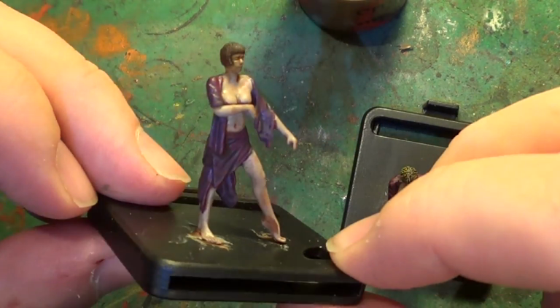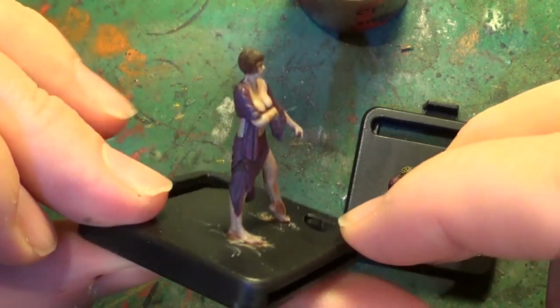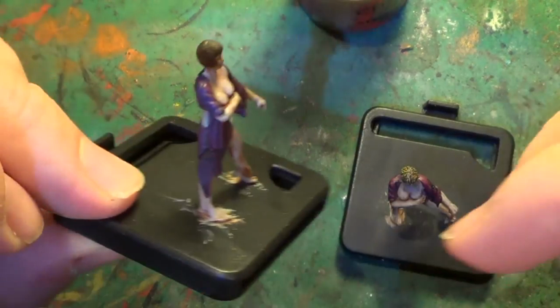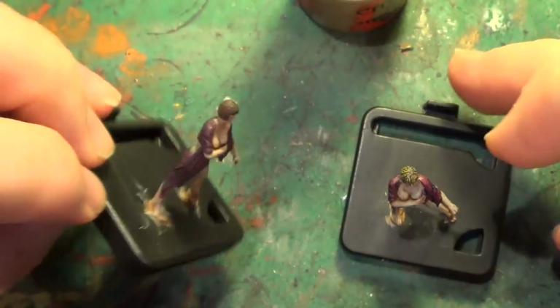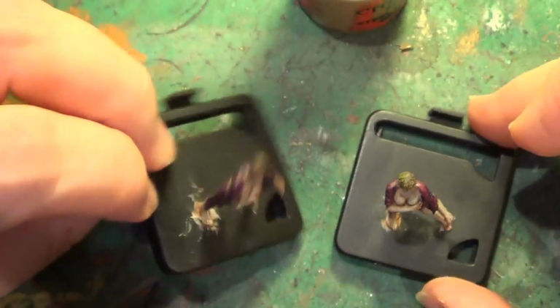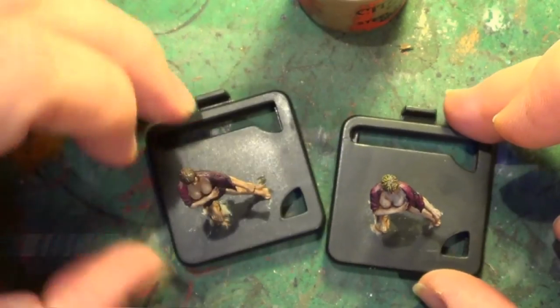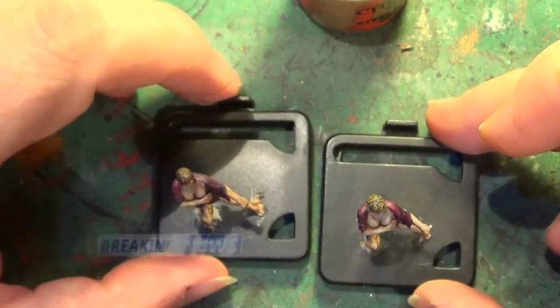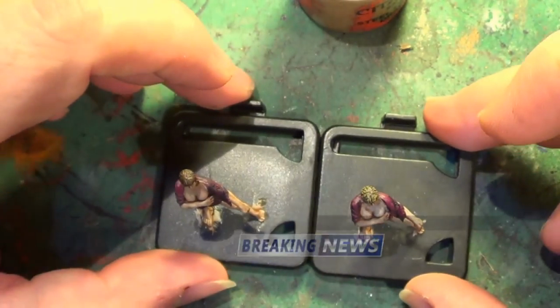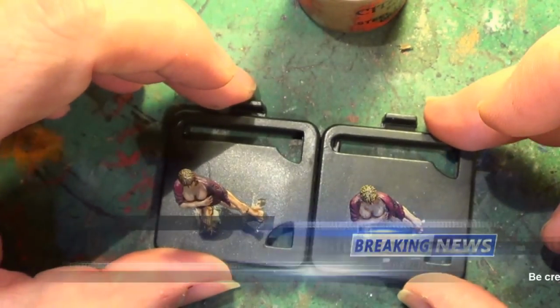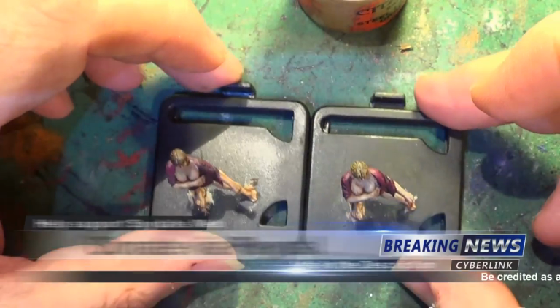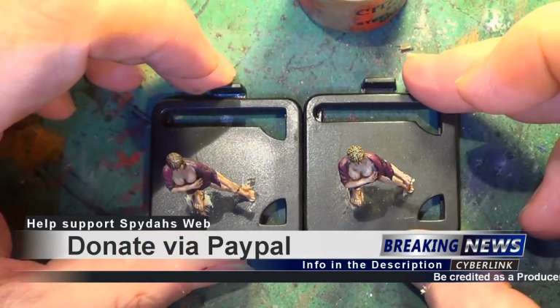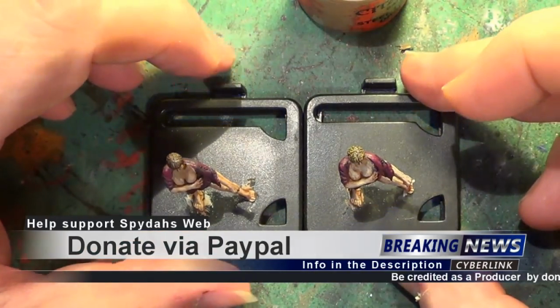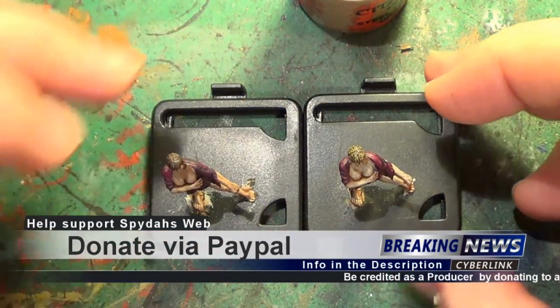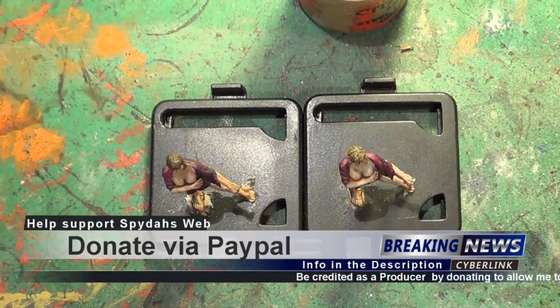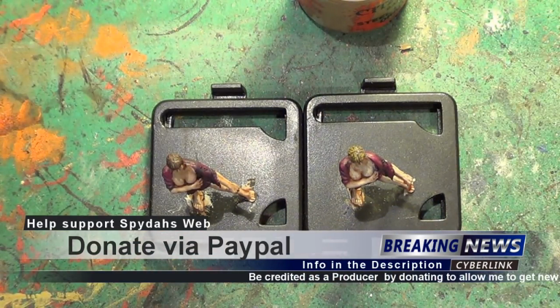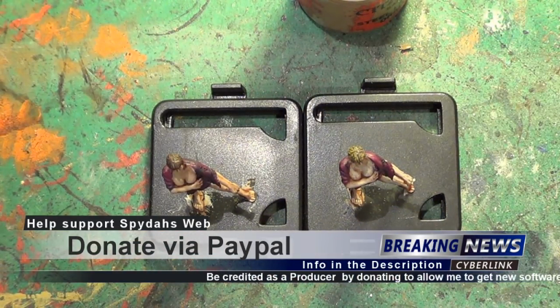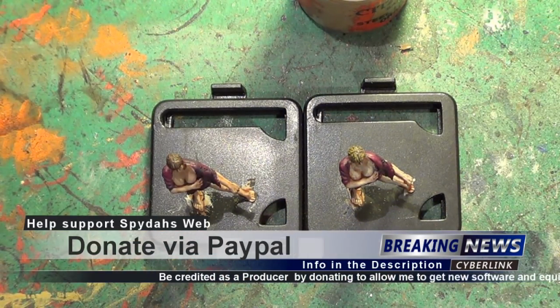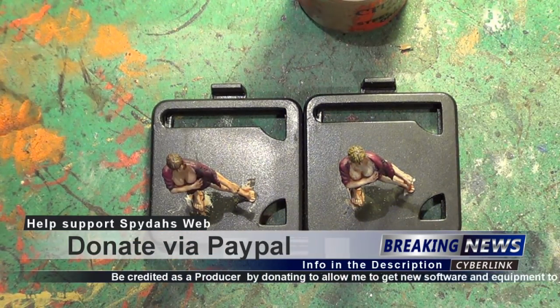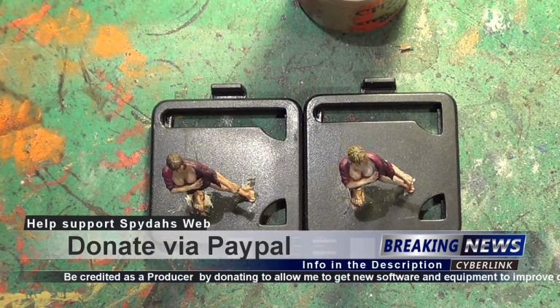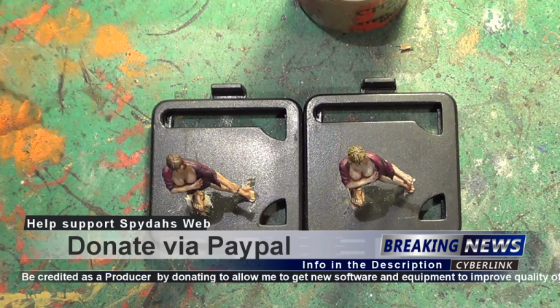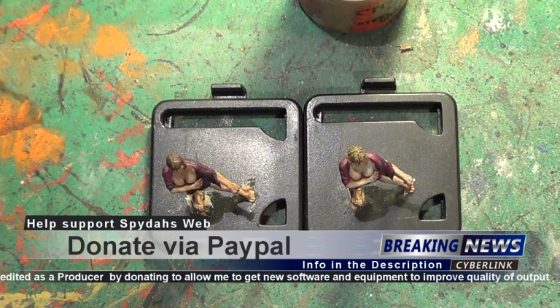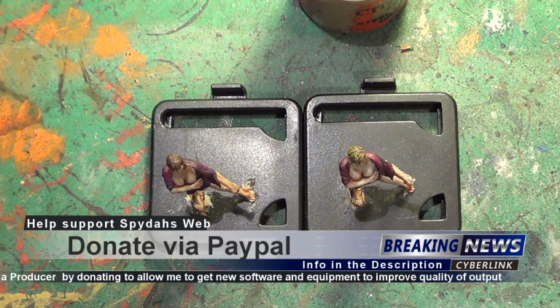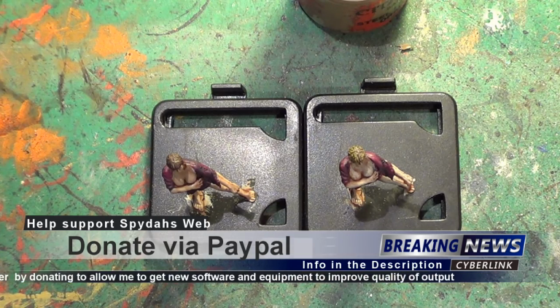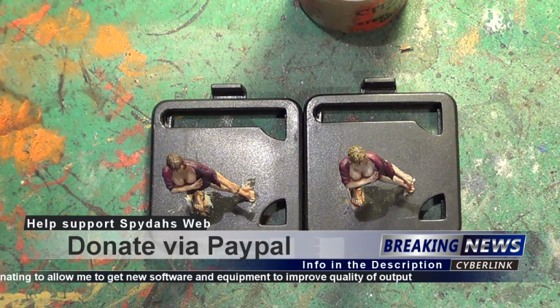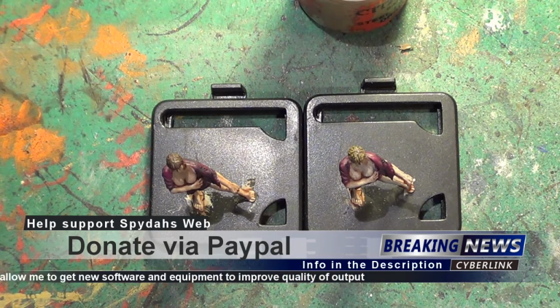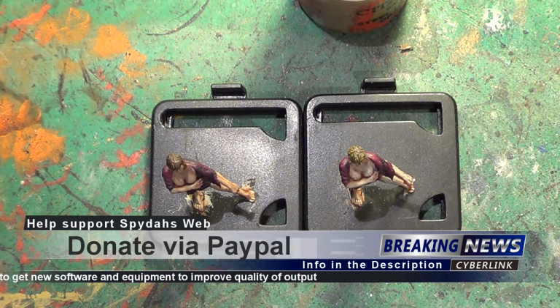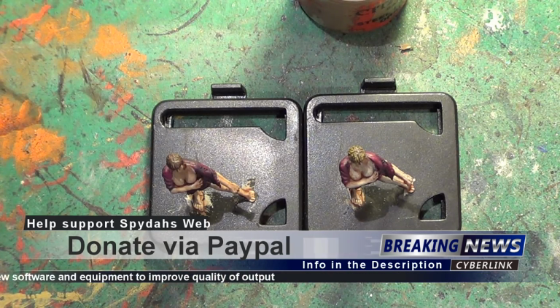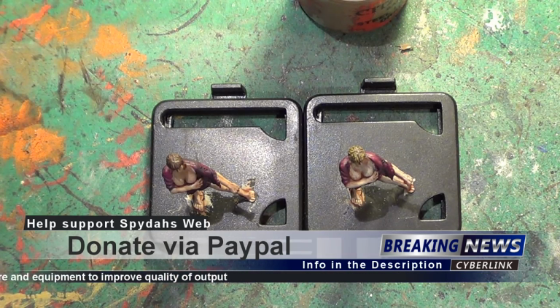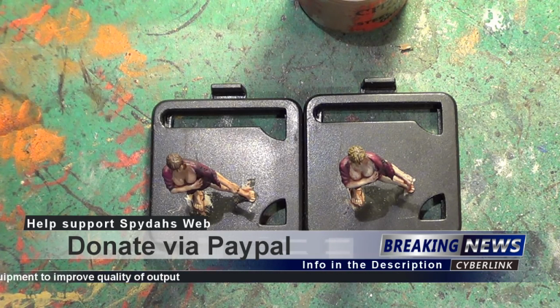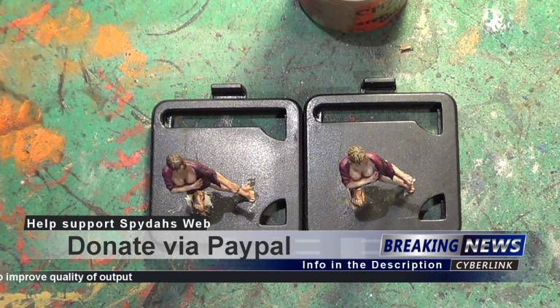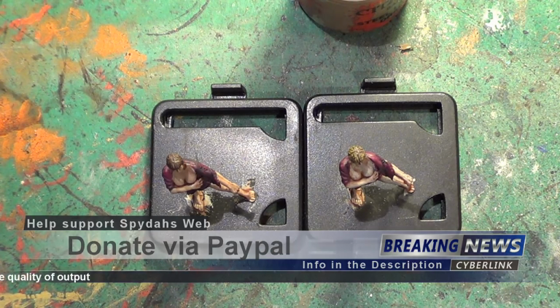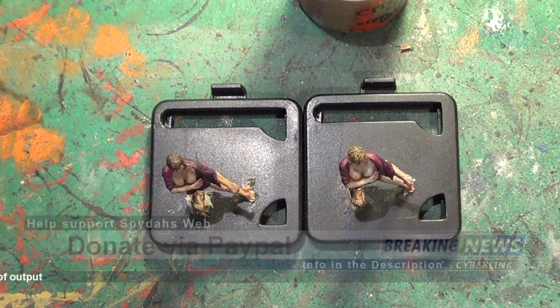So that's it for this video — I hope you've enjoyed it. Join us next time when we paint, well, something else. Until then, take care, God bless, and bye for now.